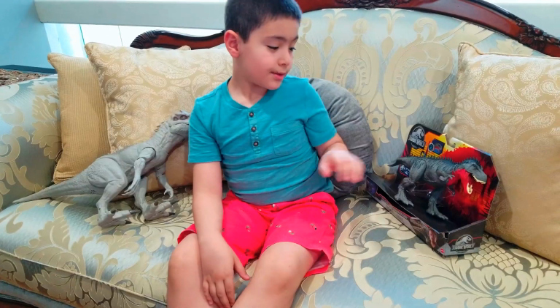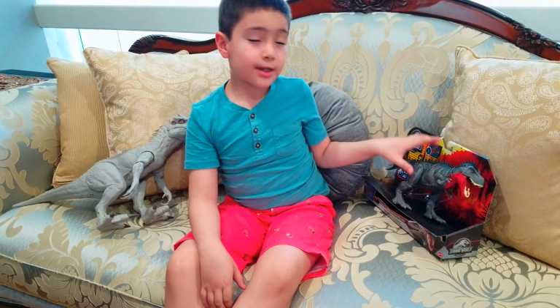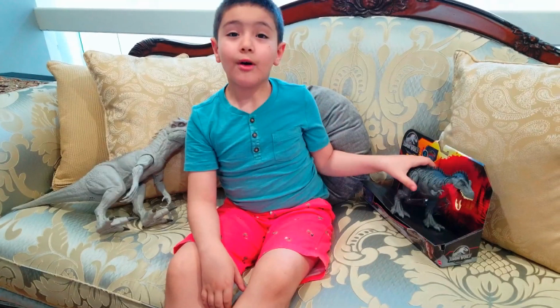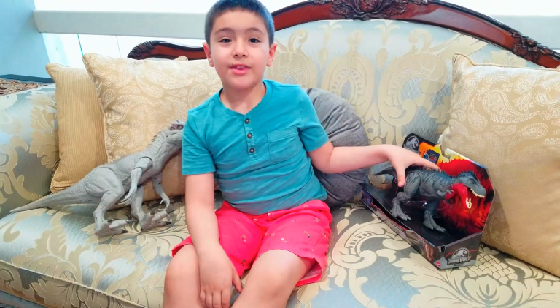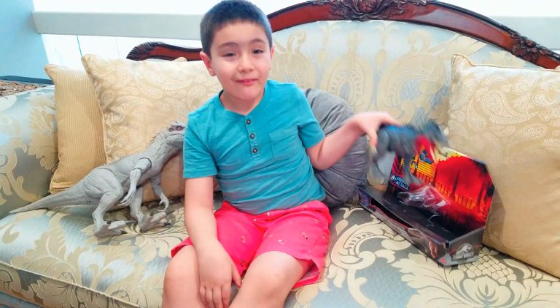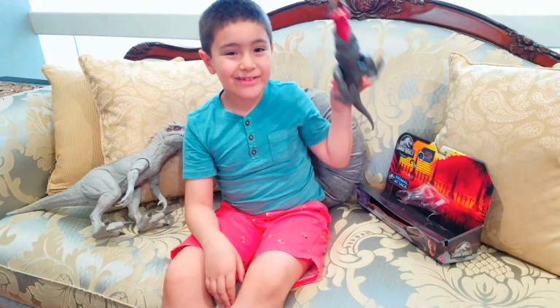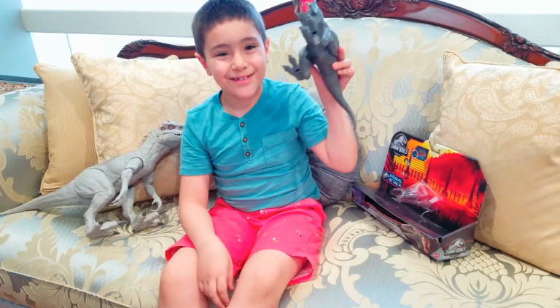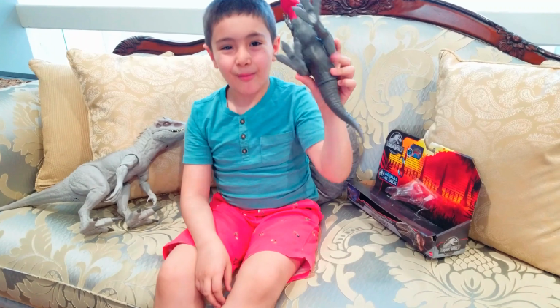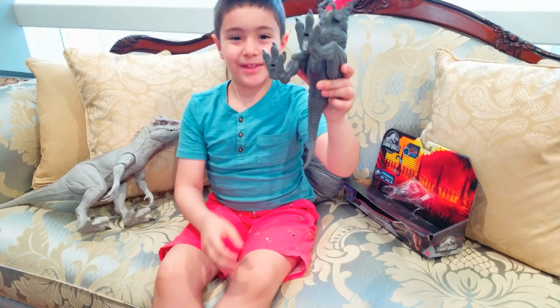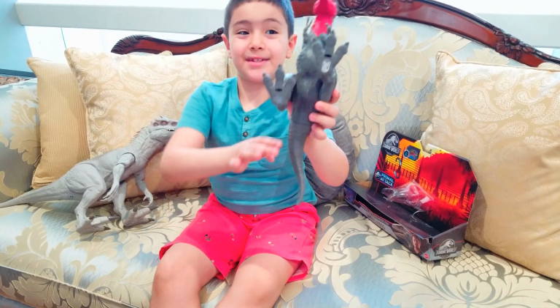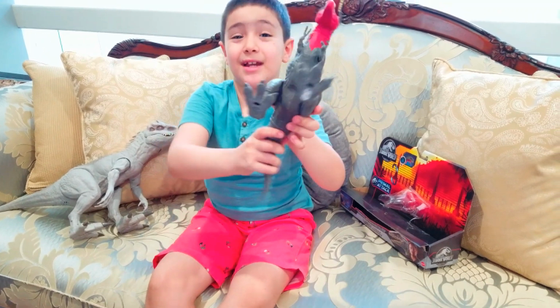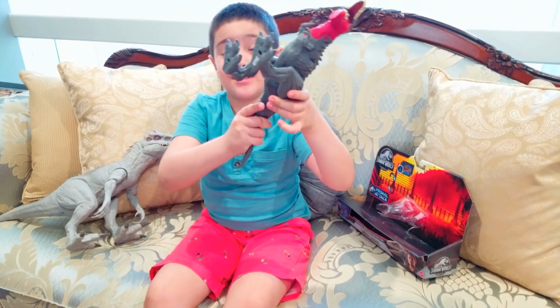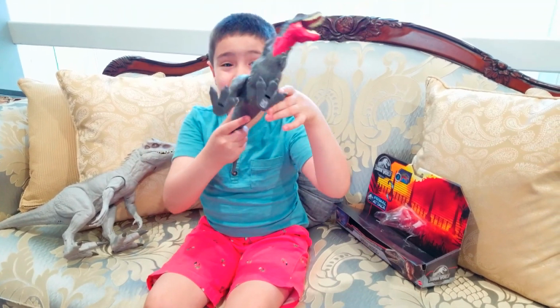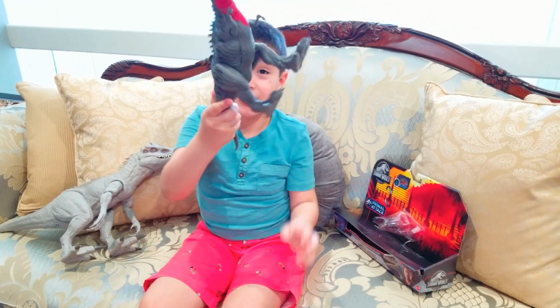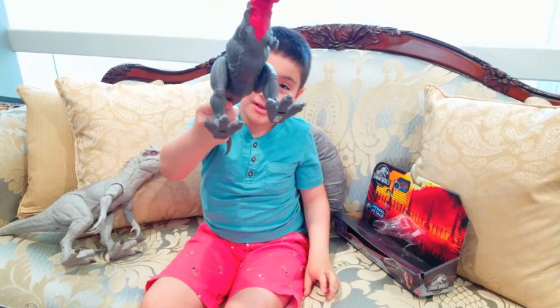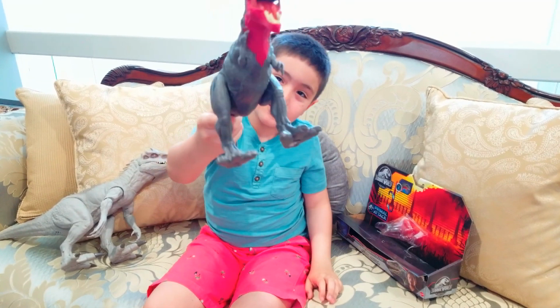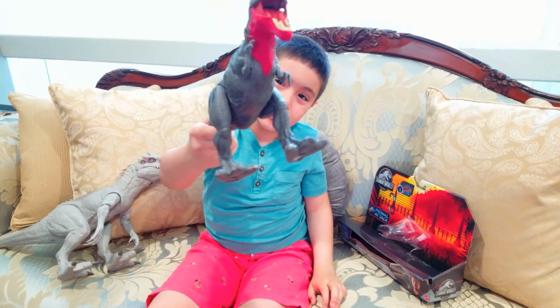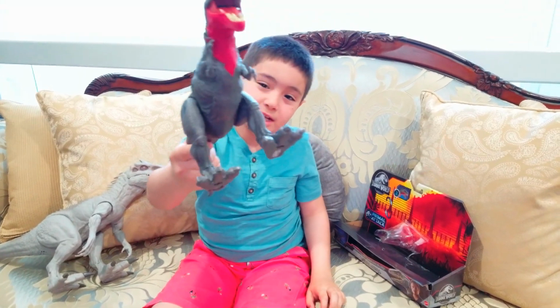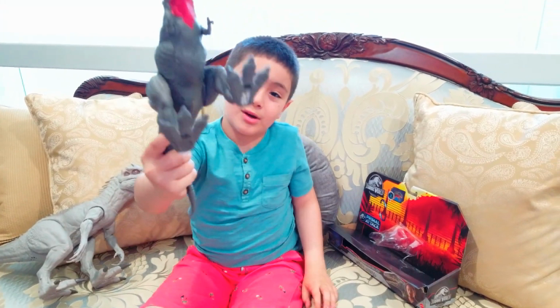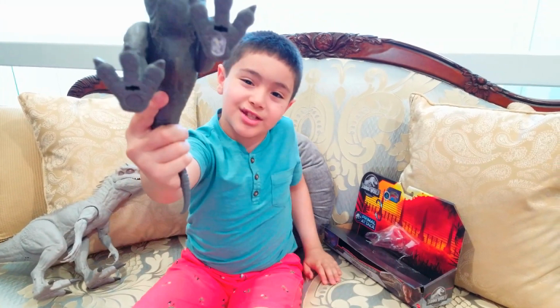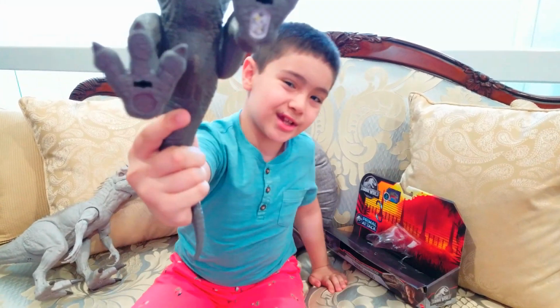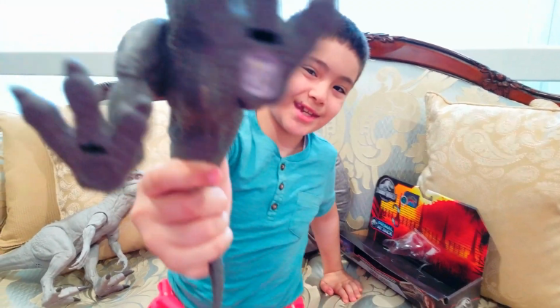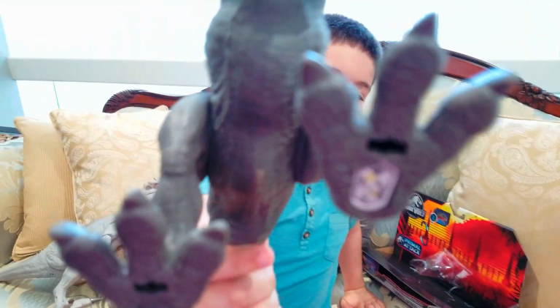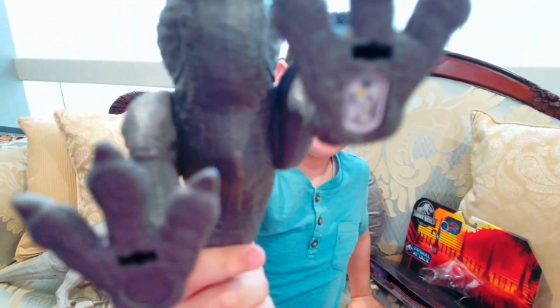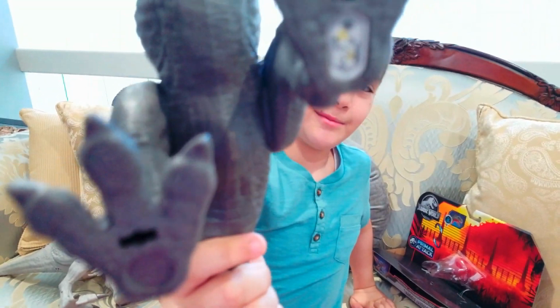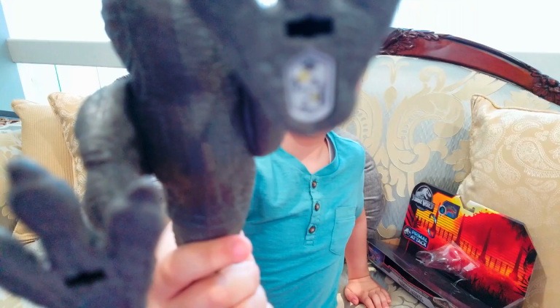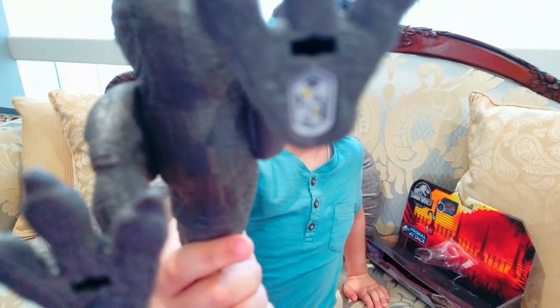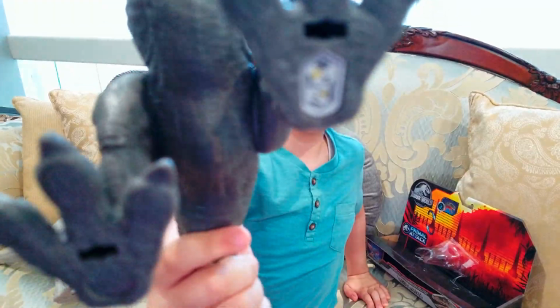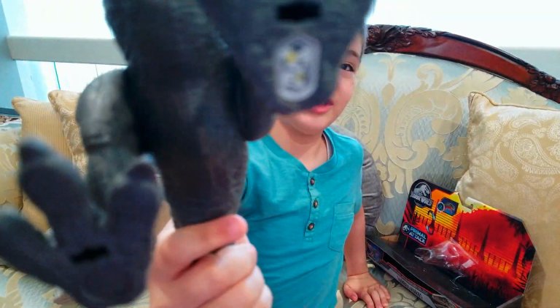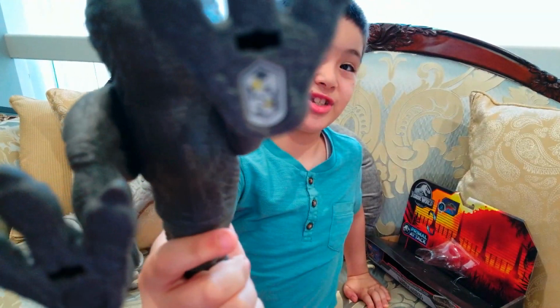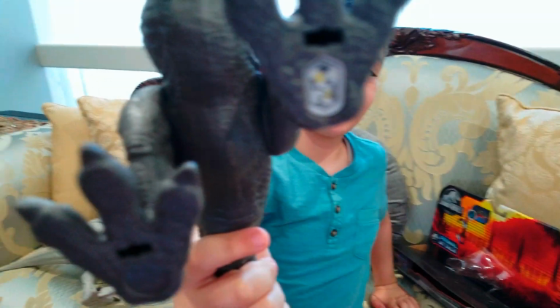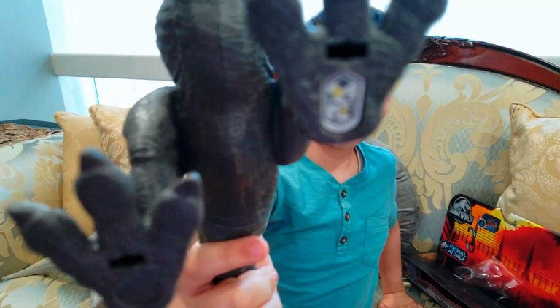So now I just opened this dinosaur, Turbosaurus, and I want to share the scanner before I tell you the interesting facts.